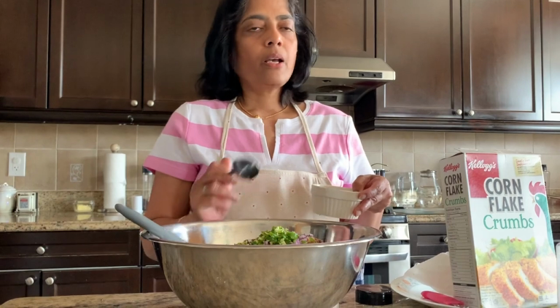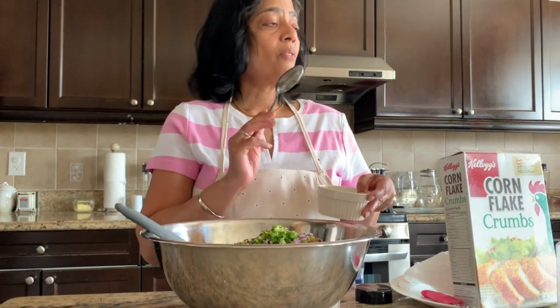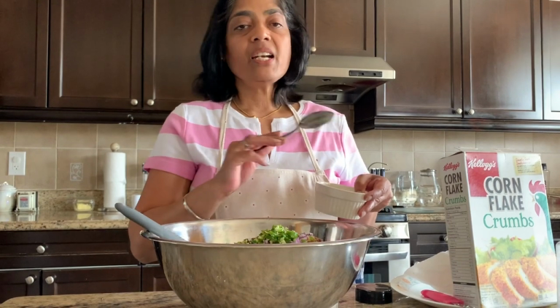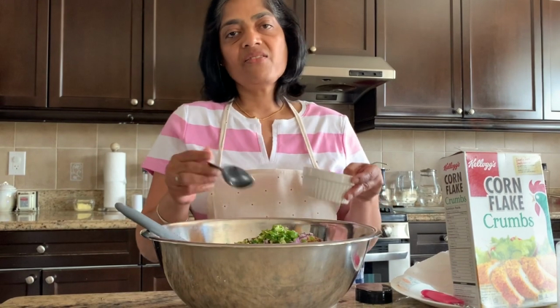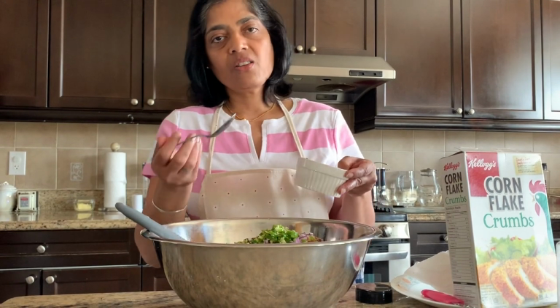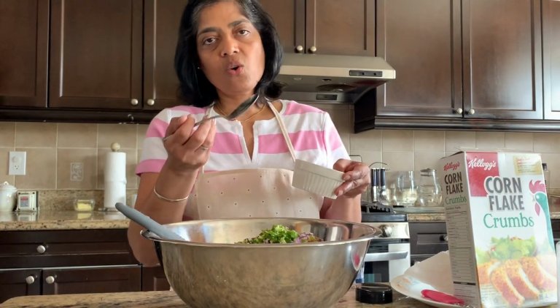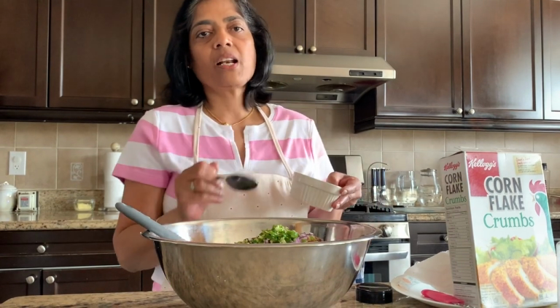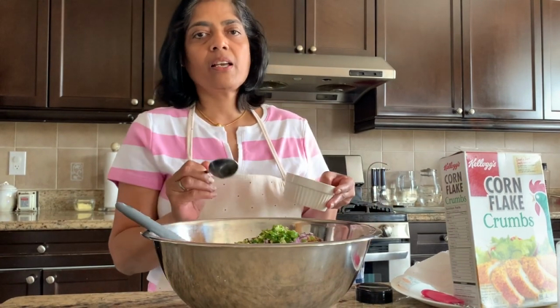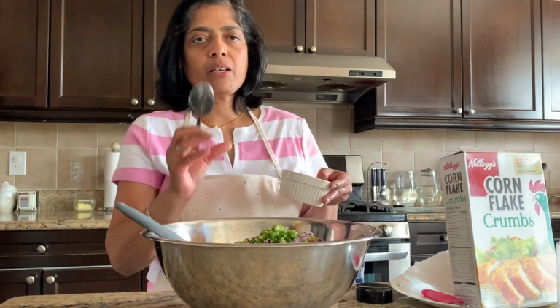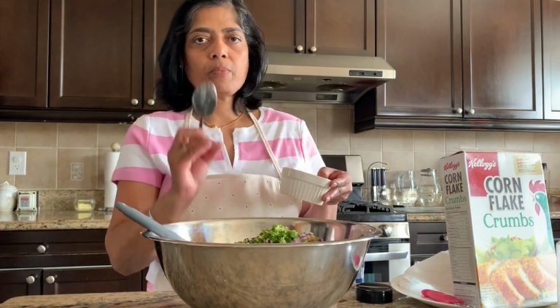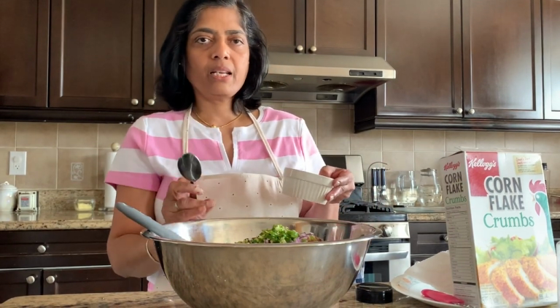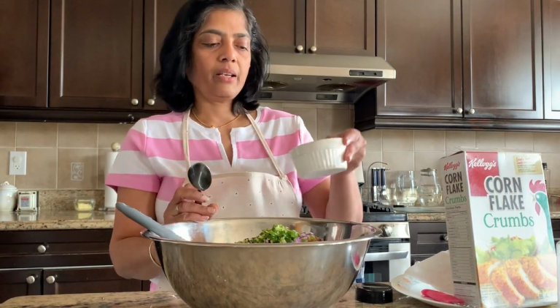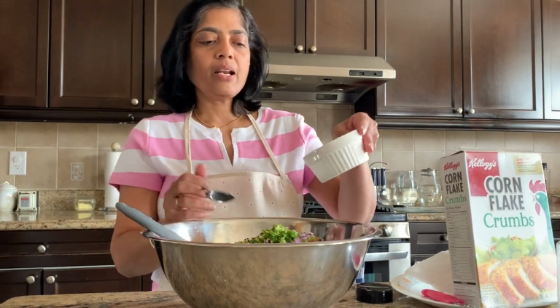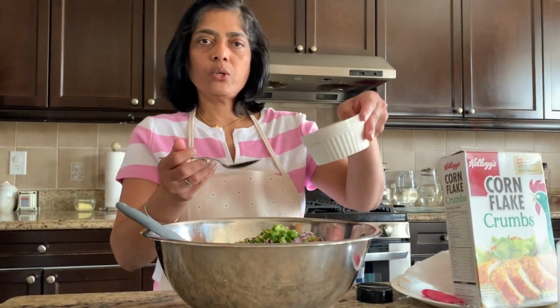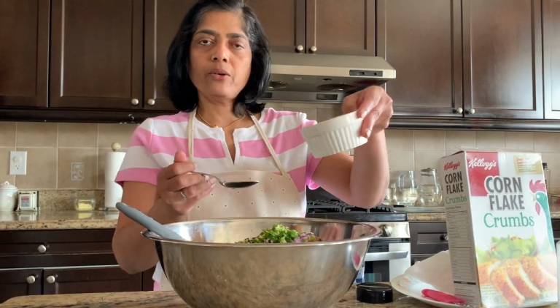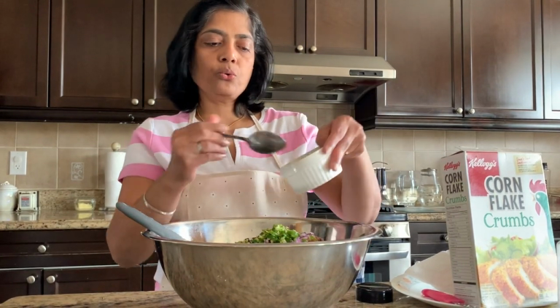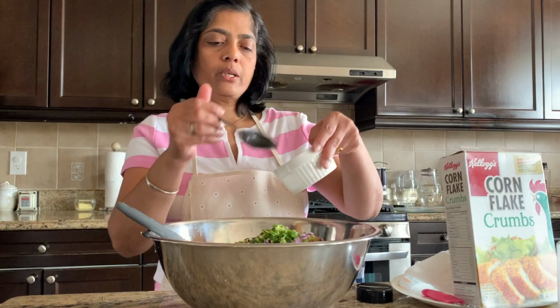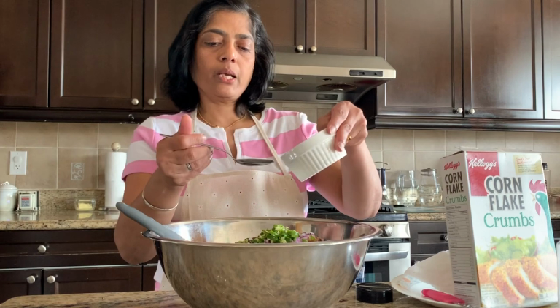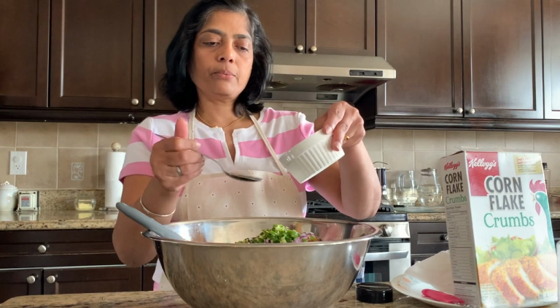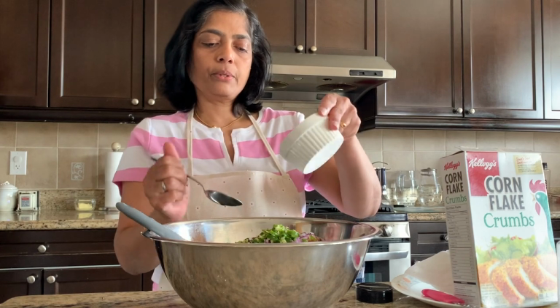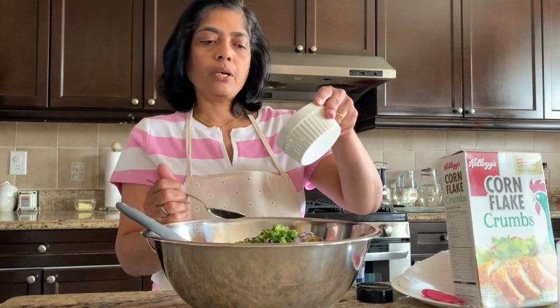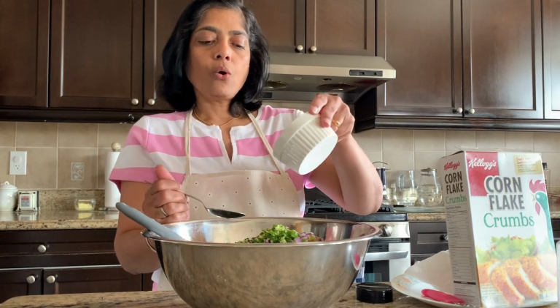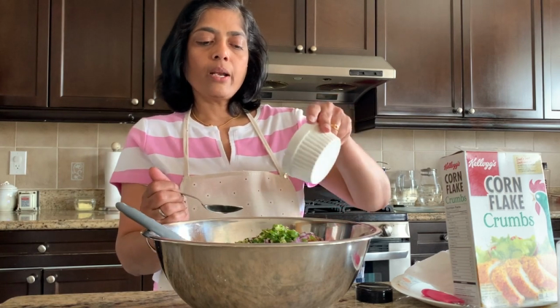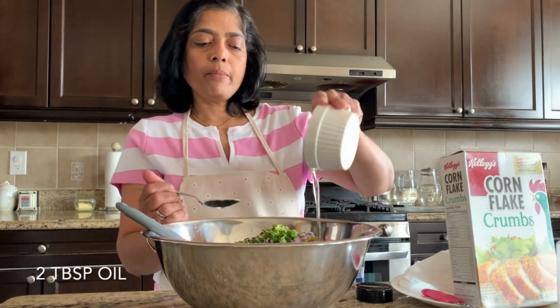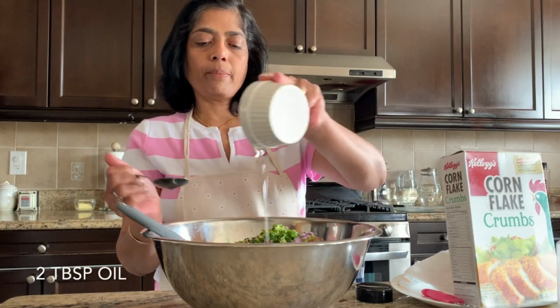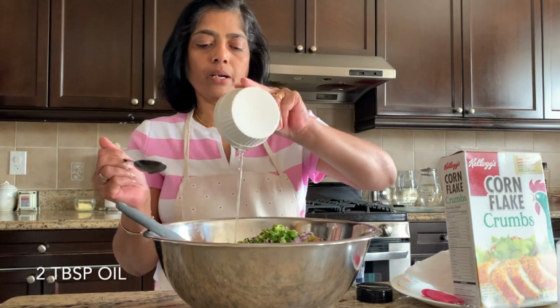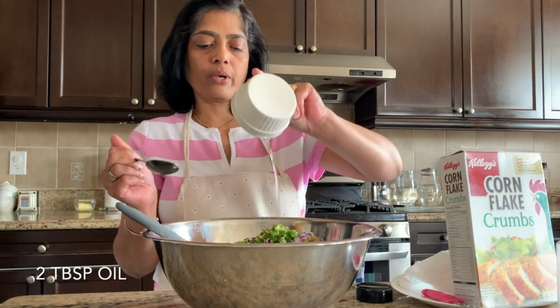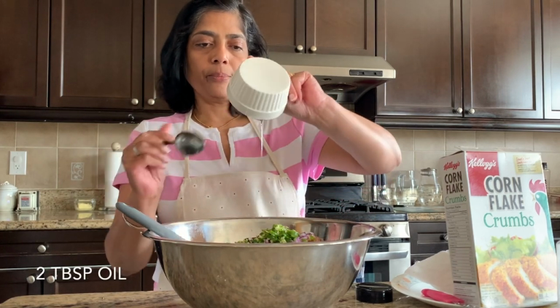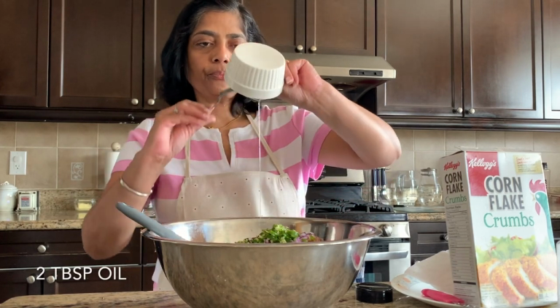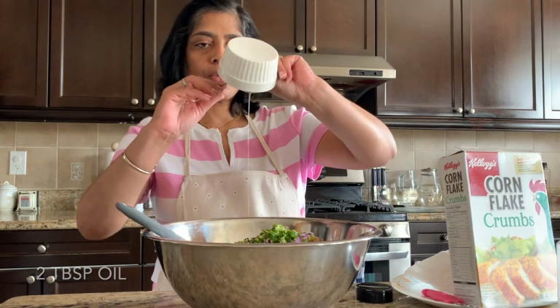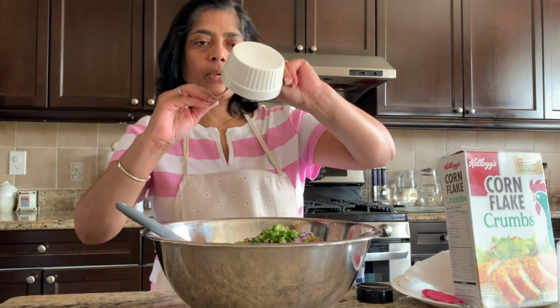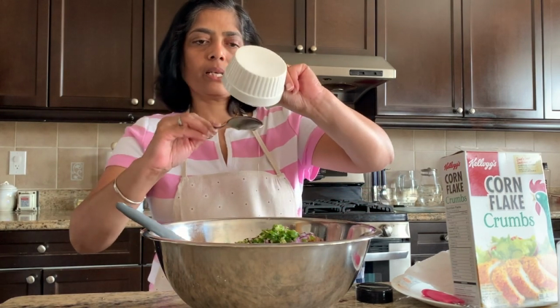I'm using a thin fish — here we can soak it in water. I will add 2 tablespoons of oil.